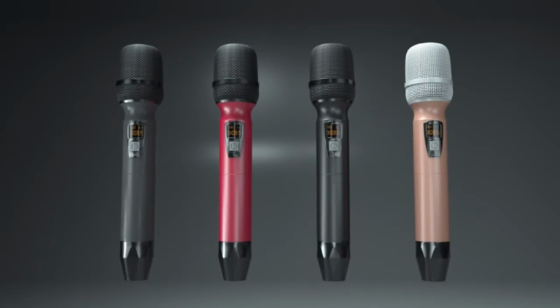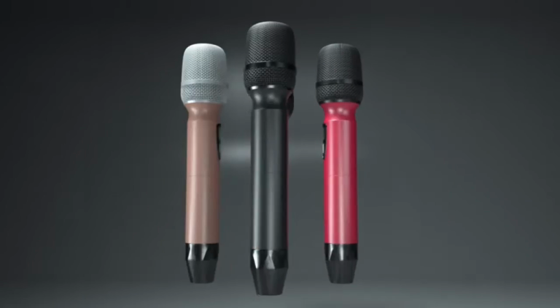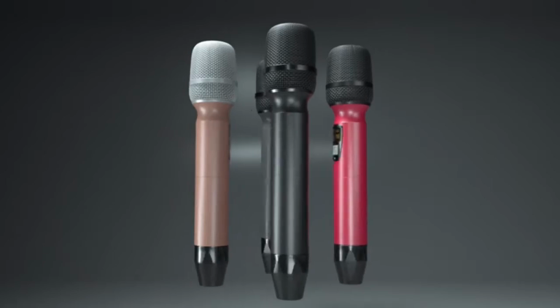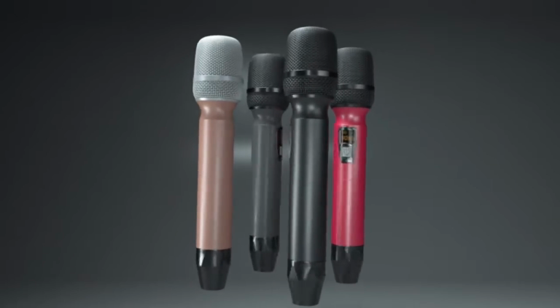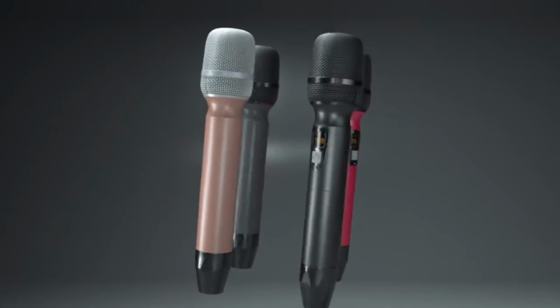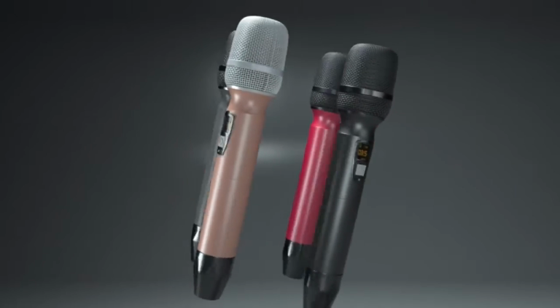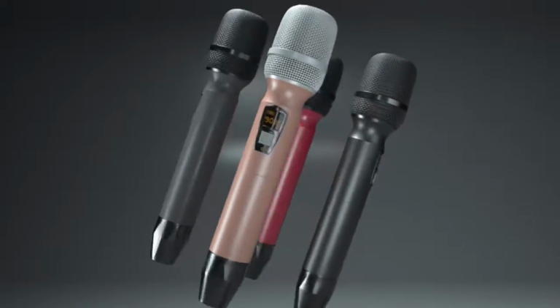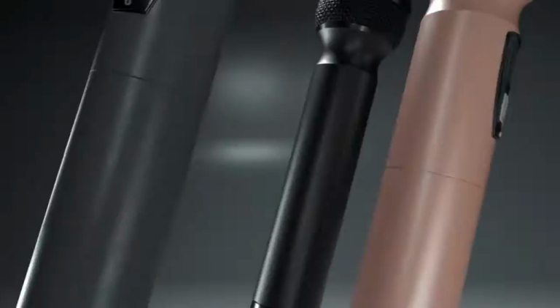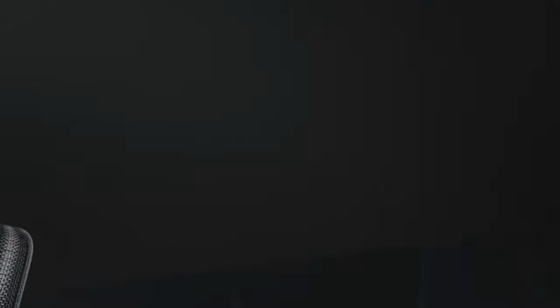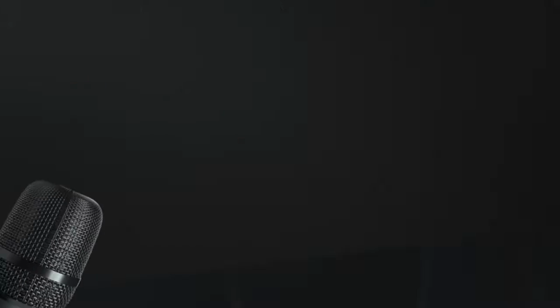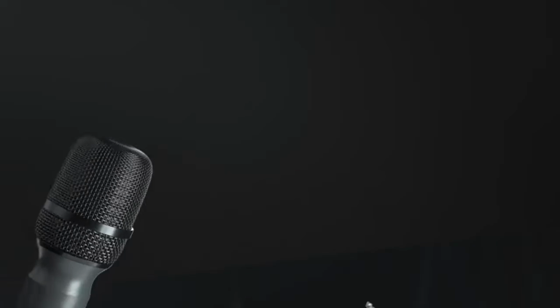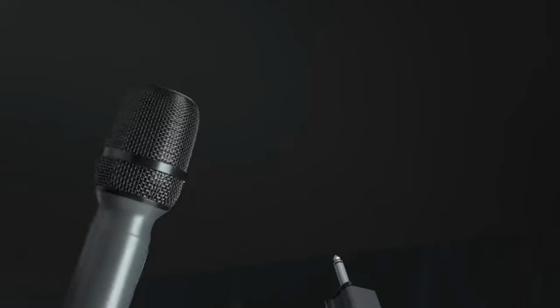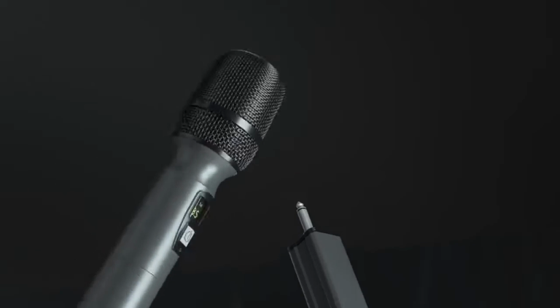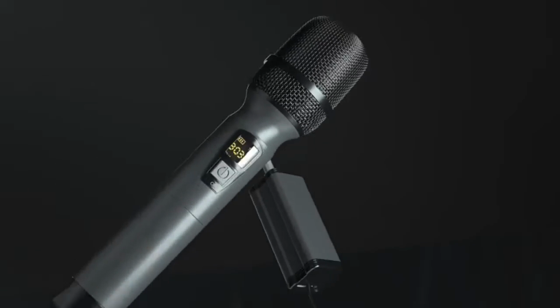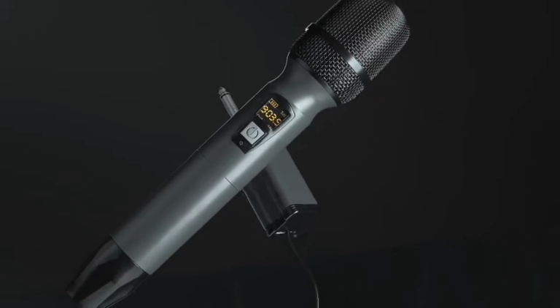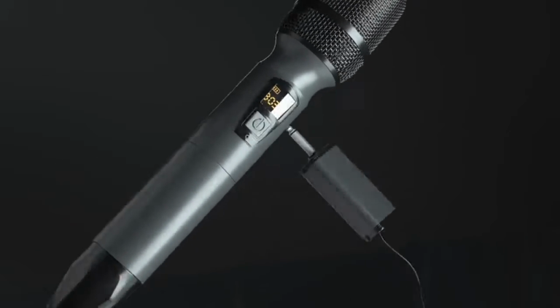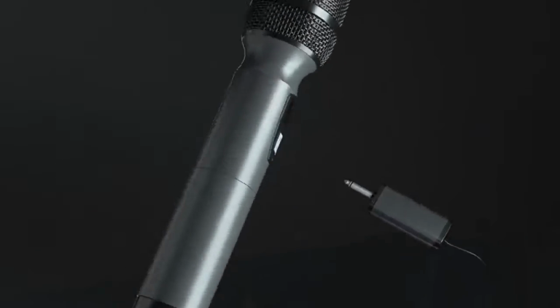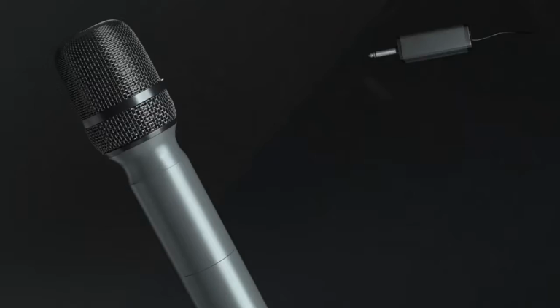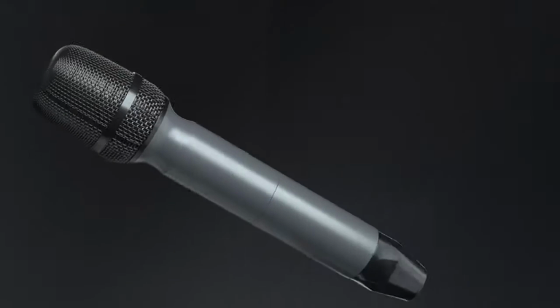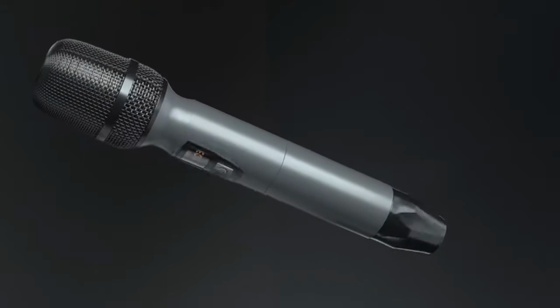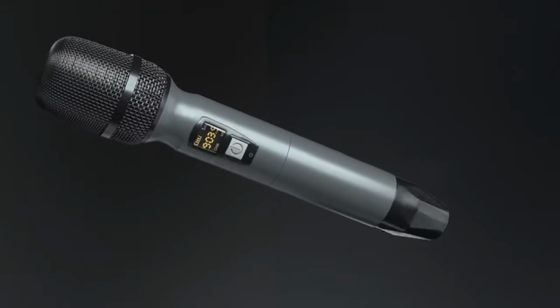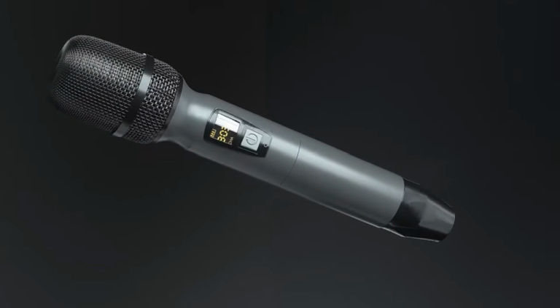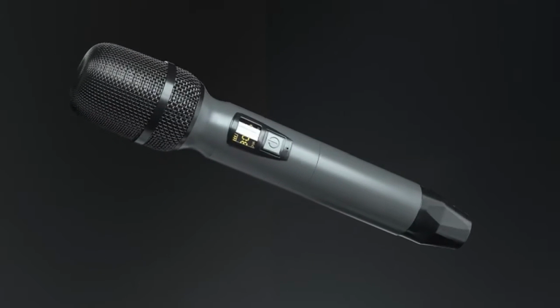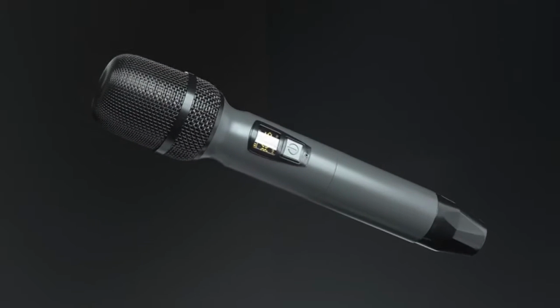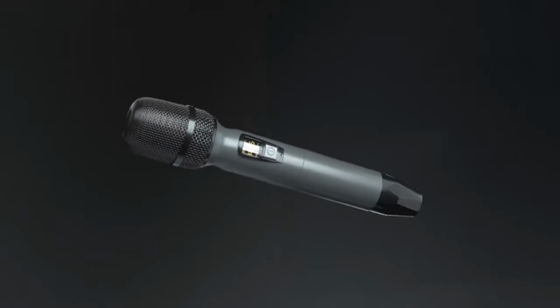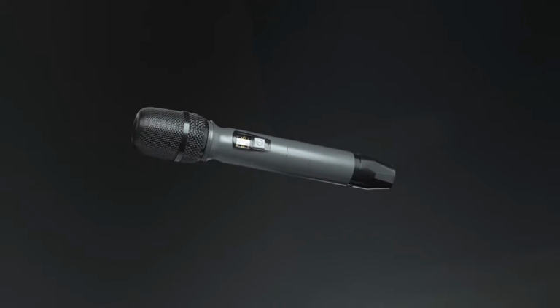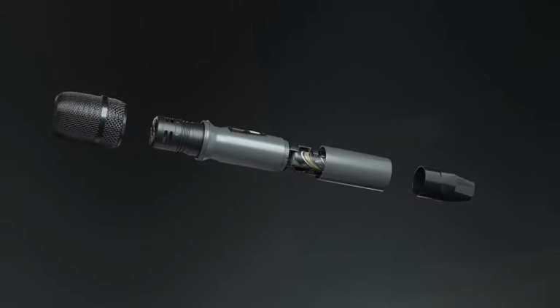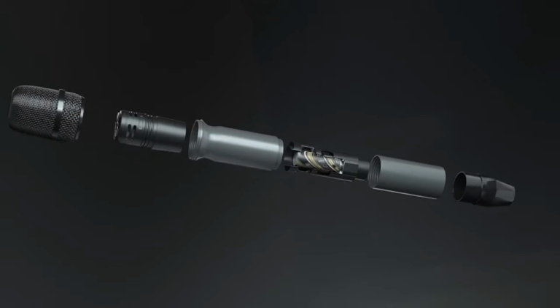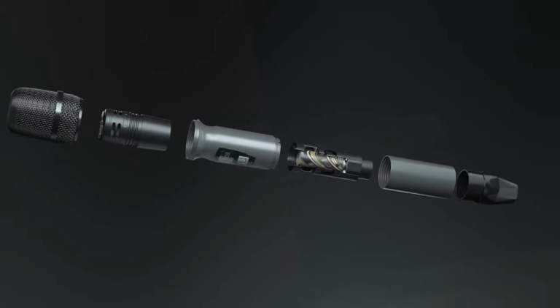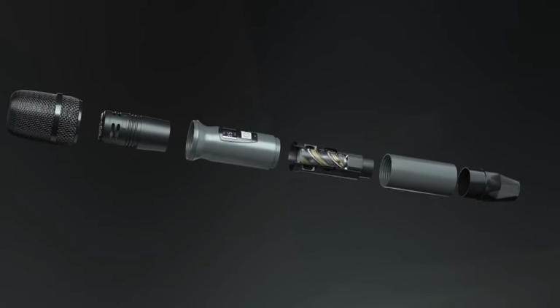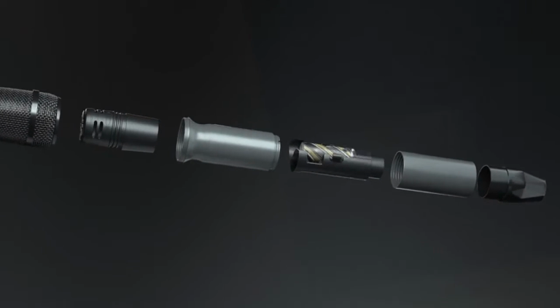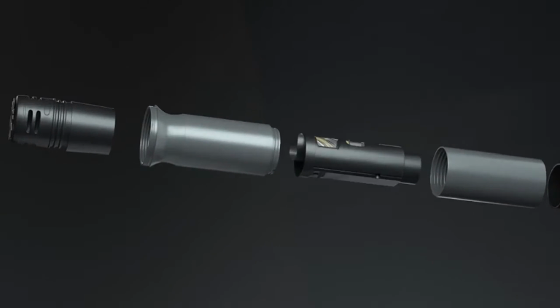Plug and play — plug the receiver into the mic jack, not the aux jack. Suitable for mixer, singing system, amplifier, PA system, active speaker, and more.